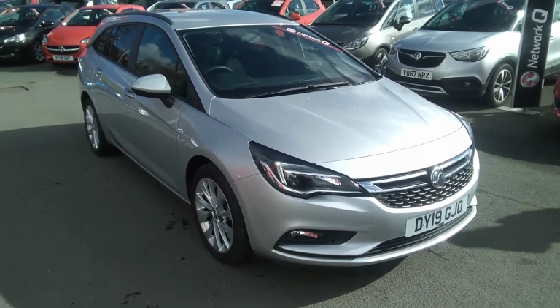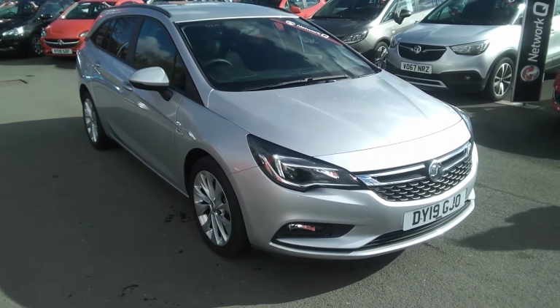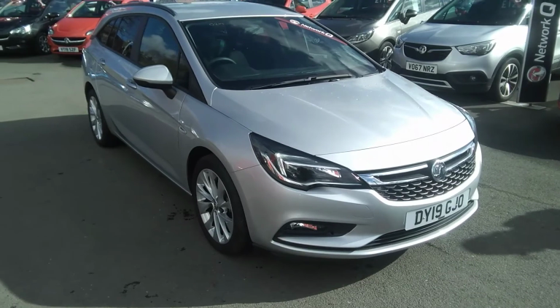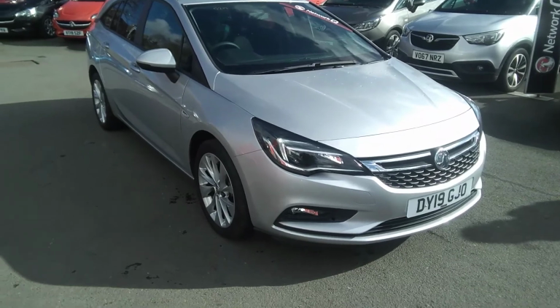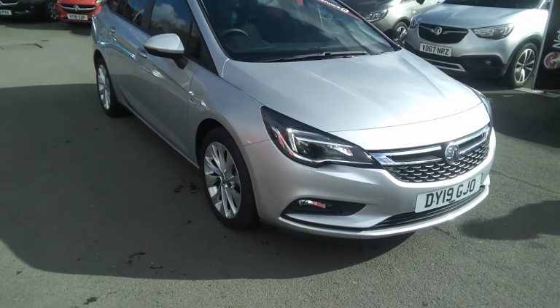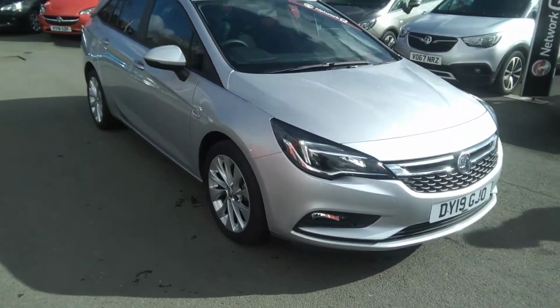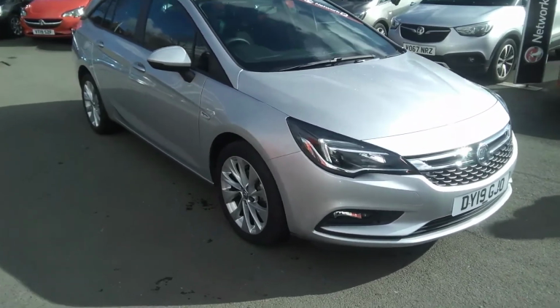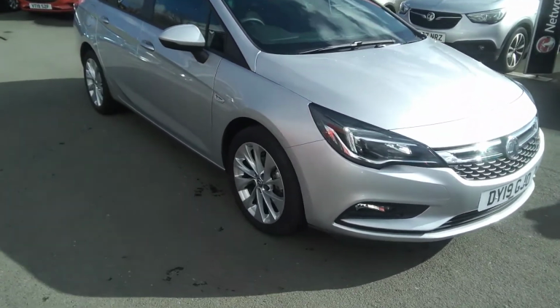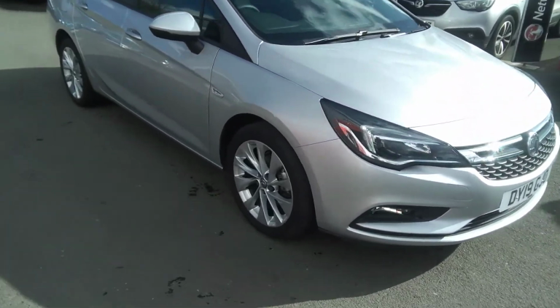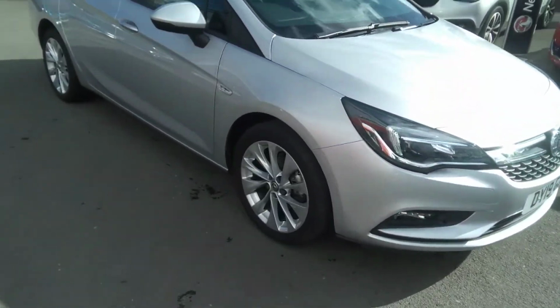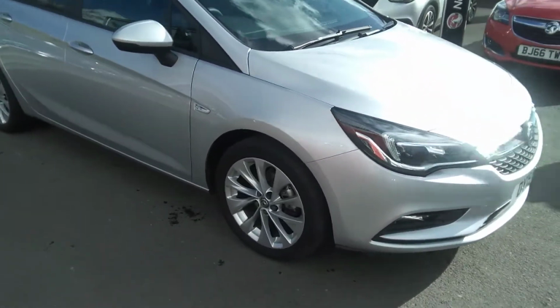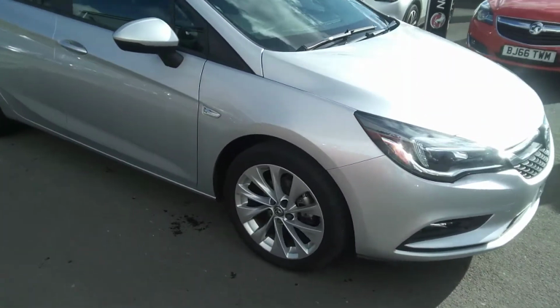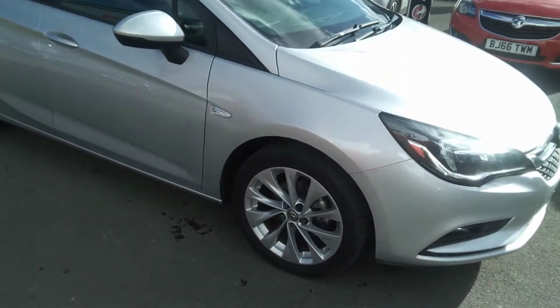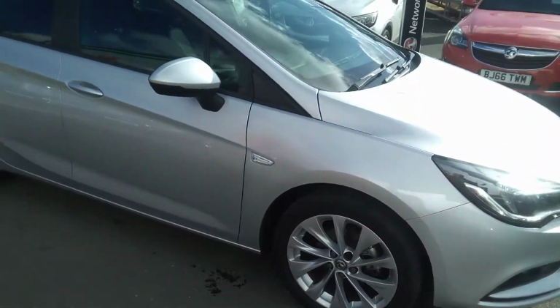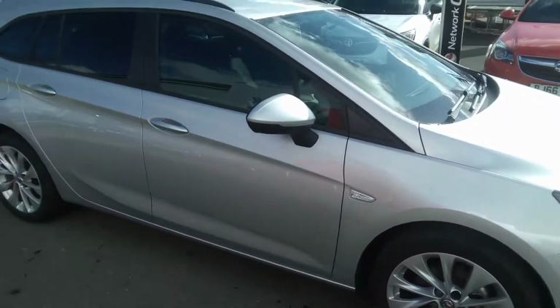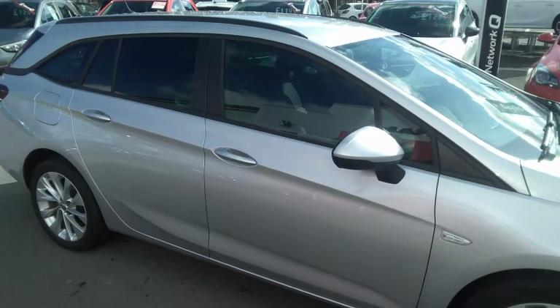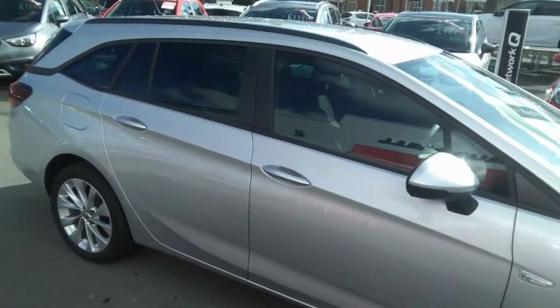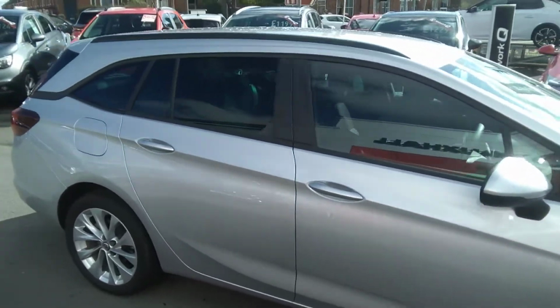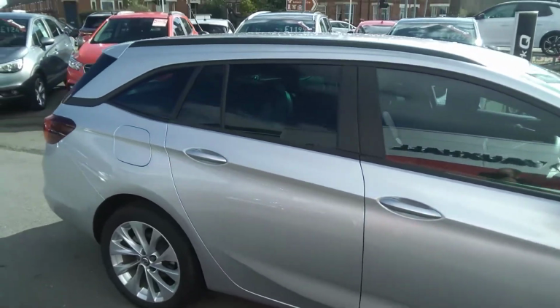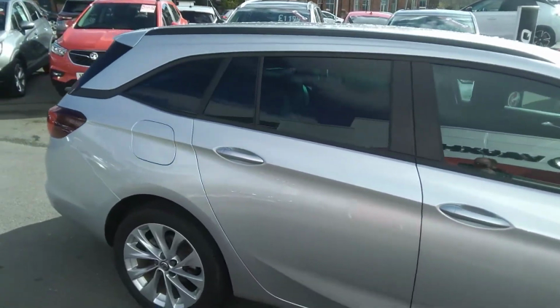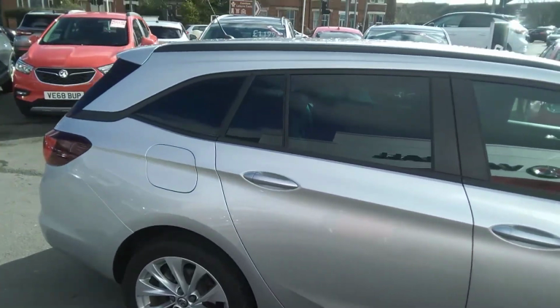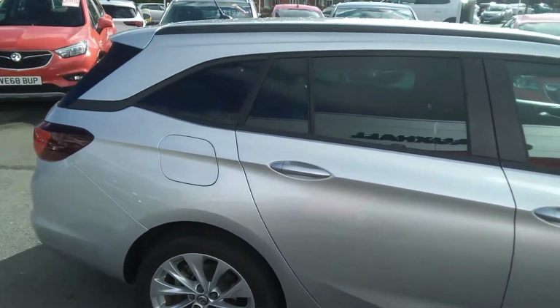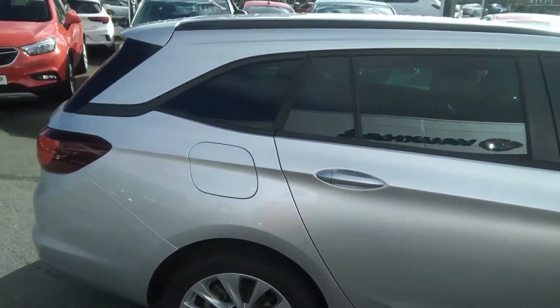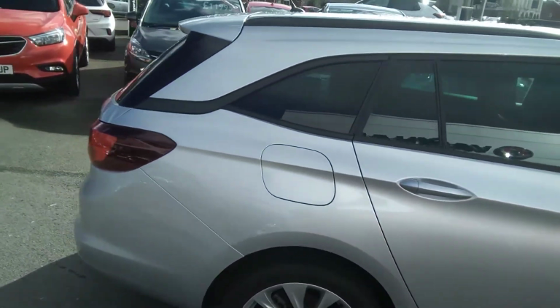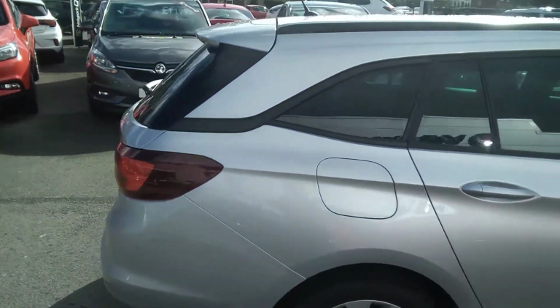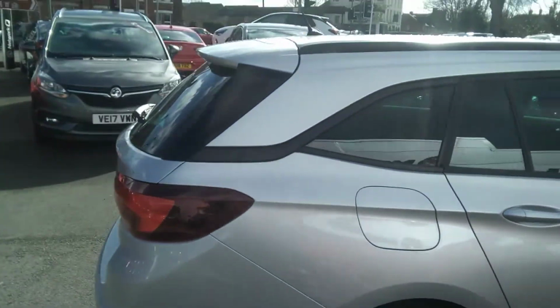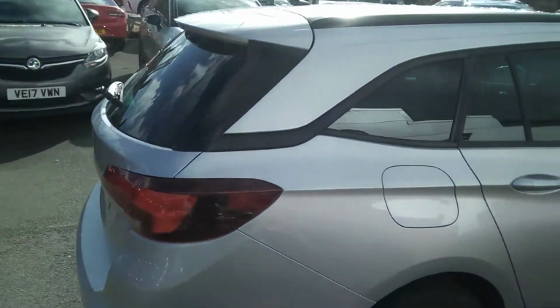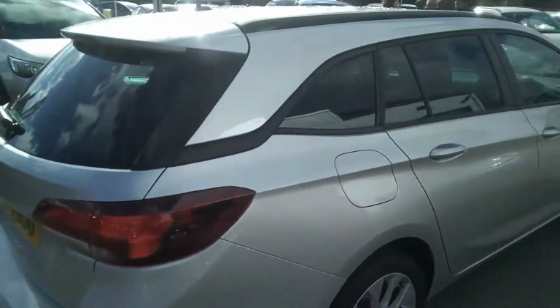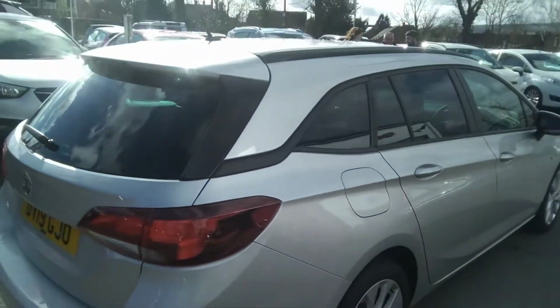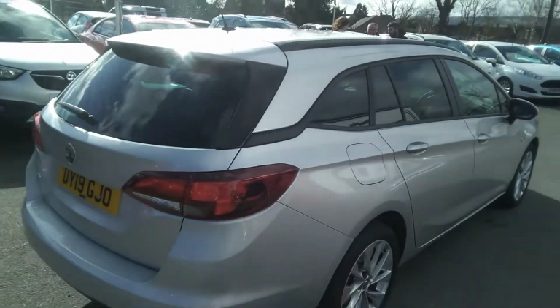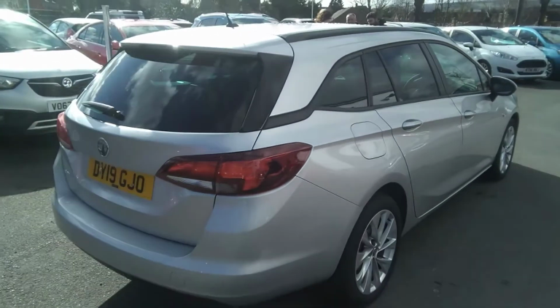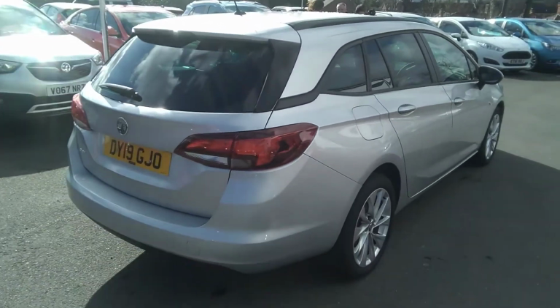This vehicle comes with the optionally fitted front fog lights, 17-inch multi-spoke alloy wheels, full body-coloured exterior in silver, and the rear privacy glass, which is an optional extra.